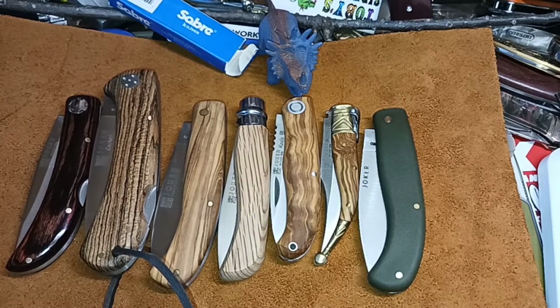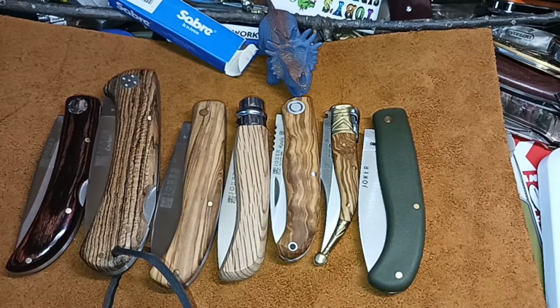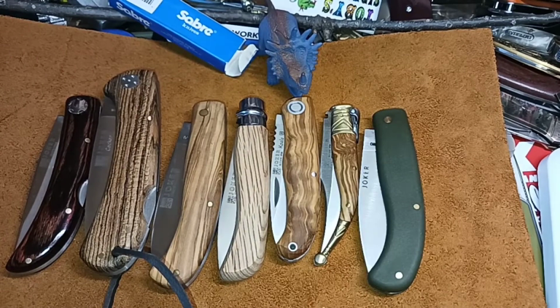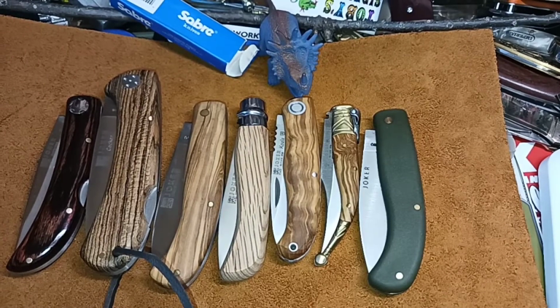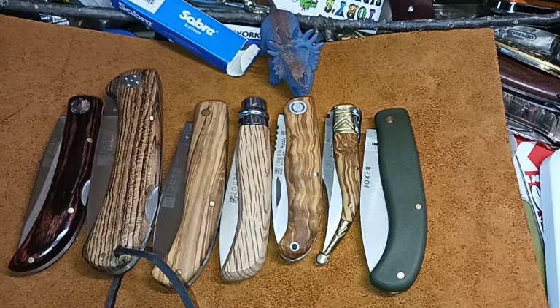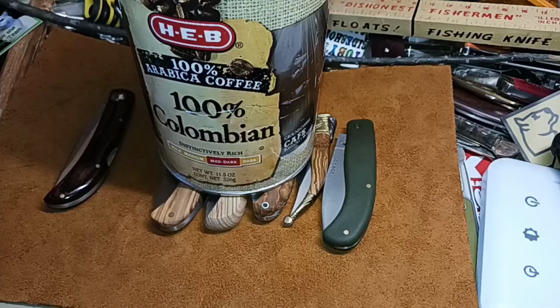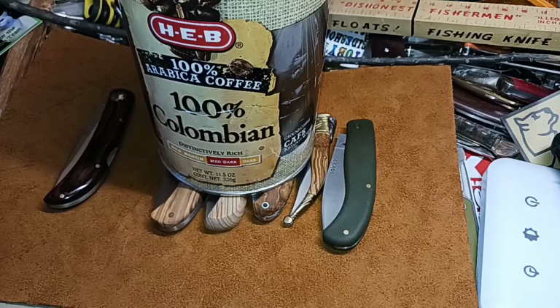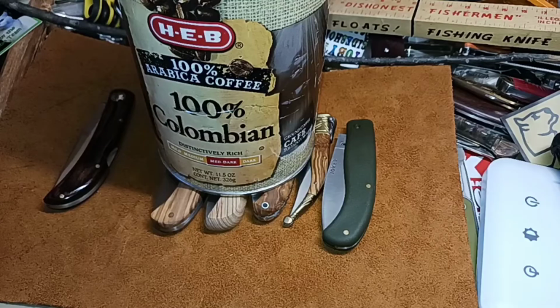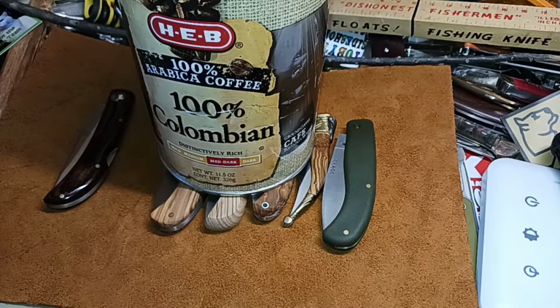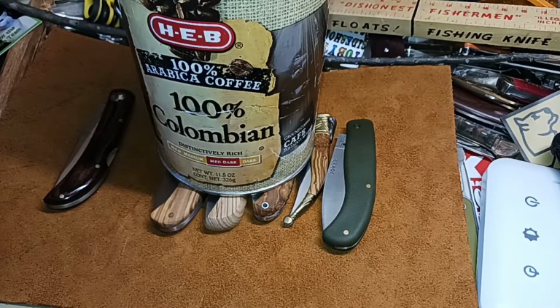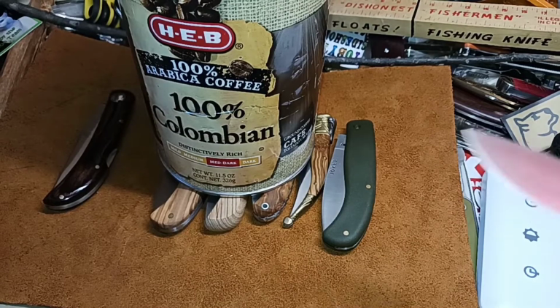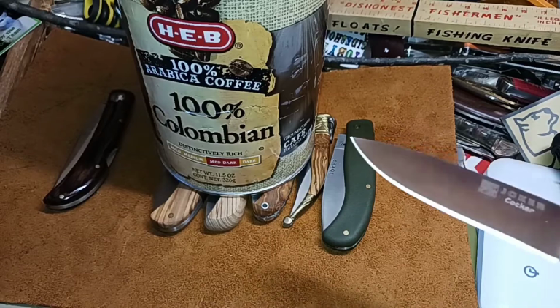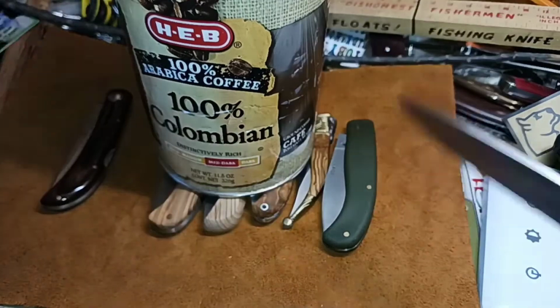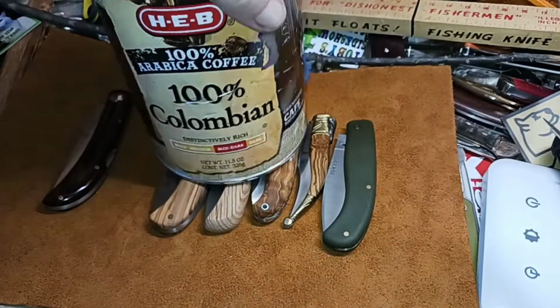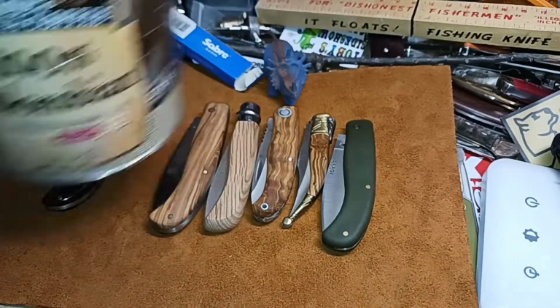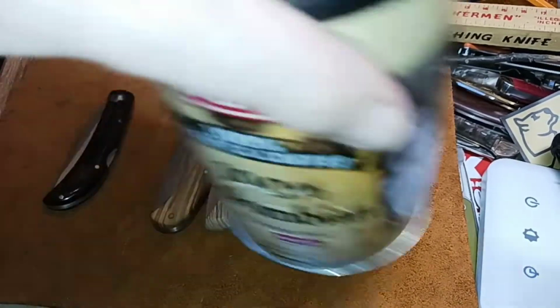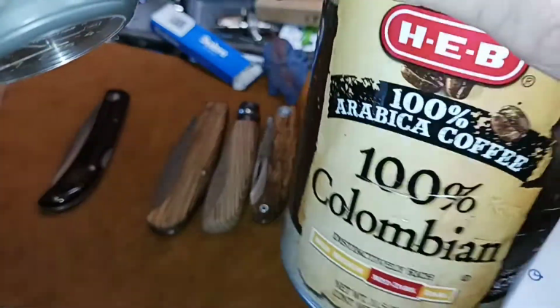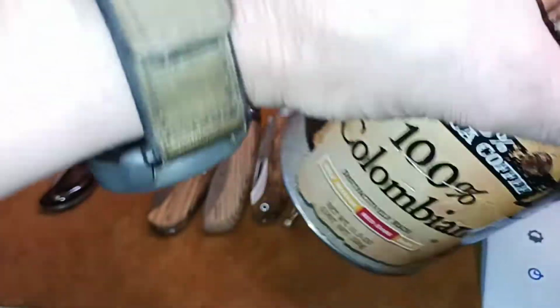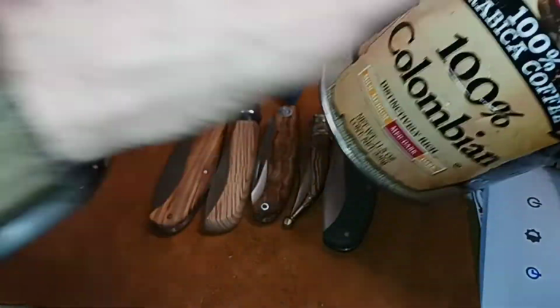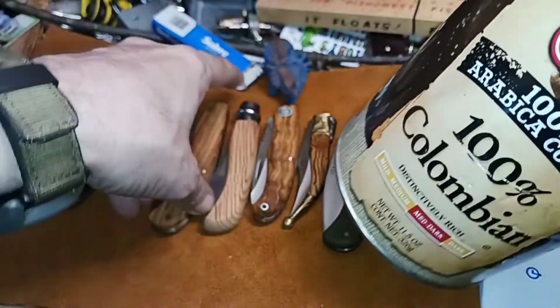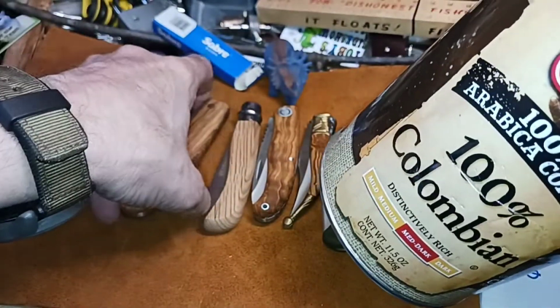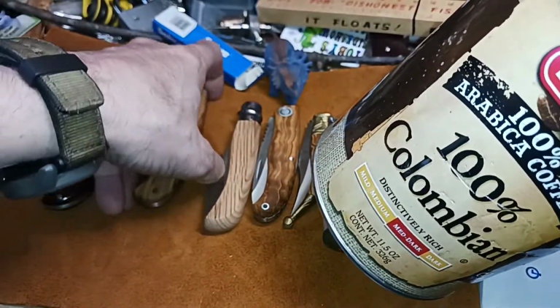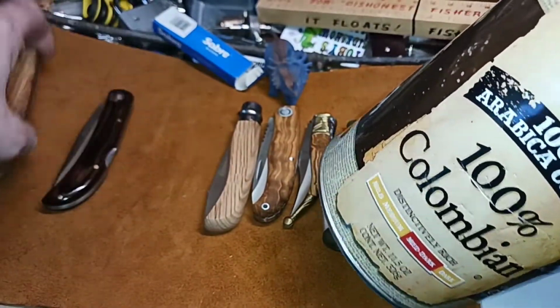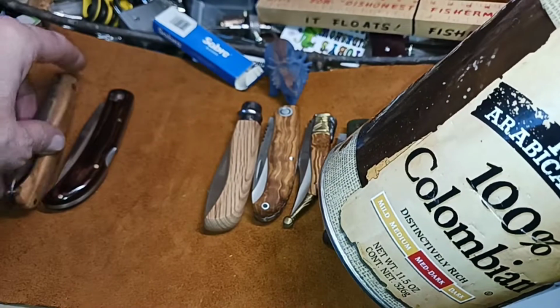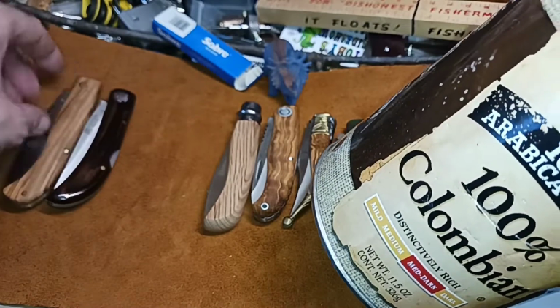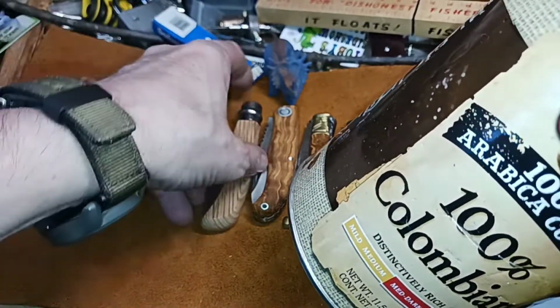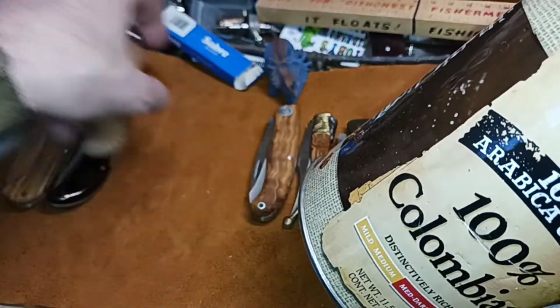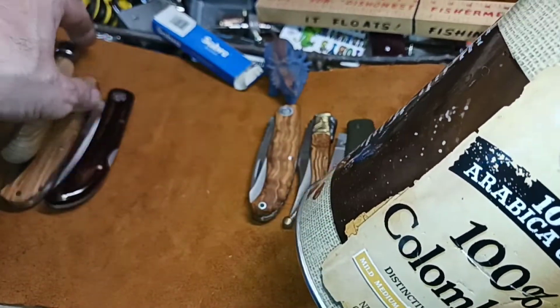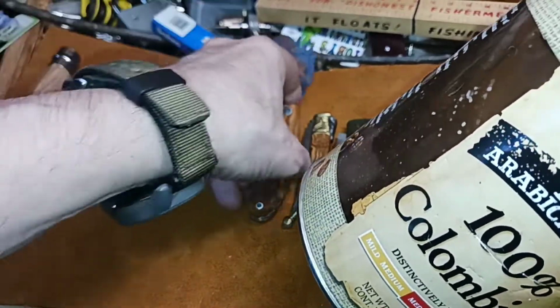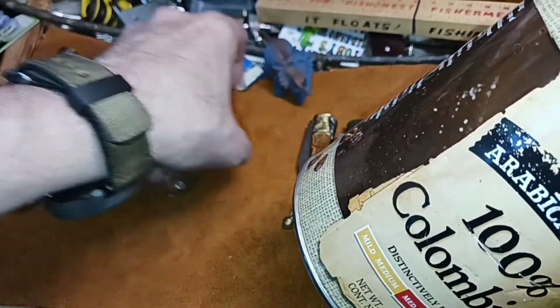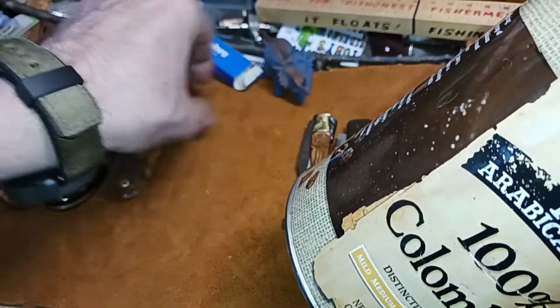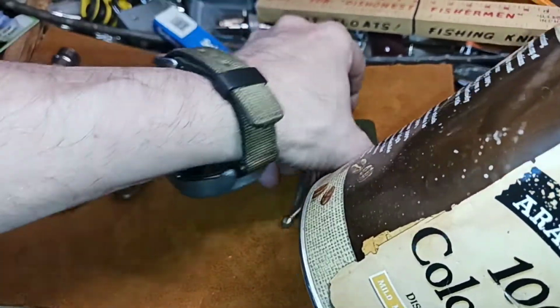Thank you for watching and have a nice day. Alright, since it is a lock back, might as well do an Advanced Ober Armor stab test.